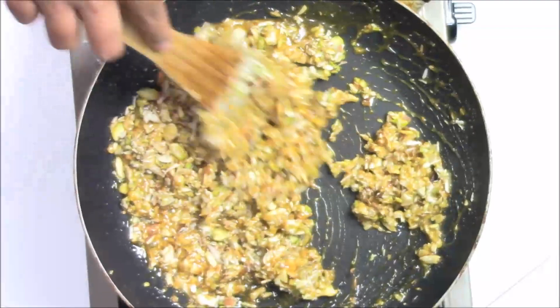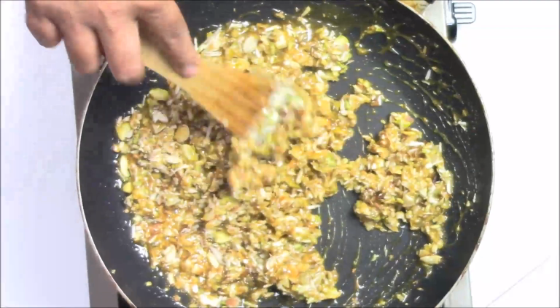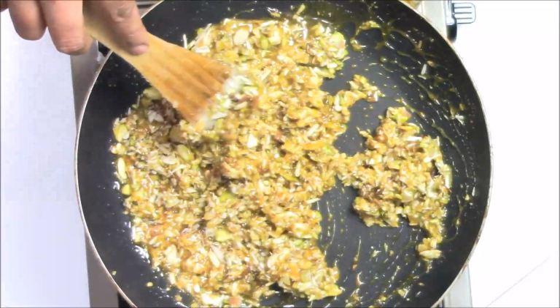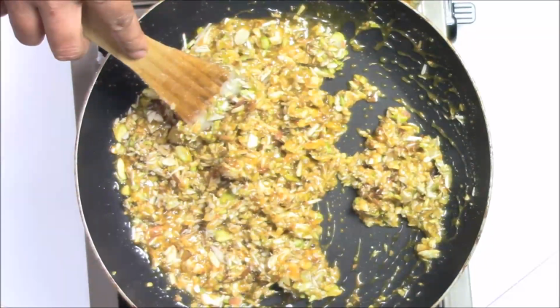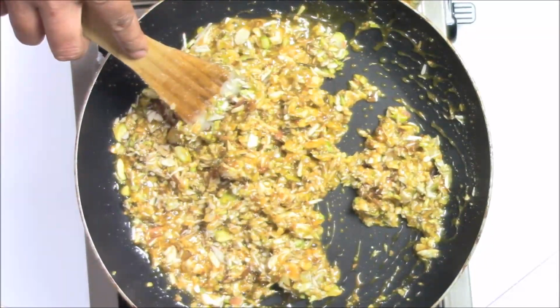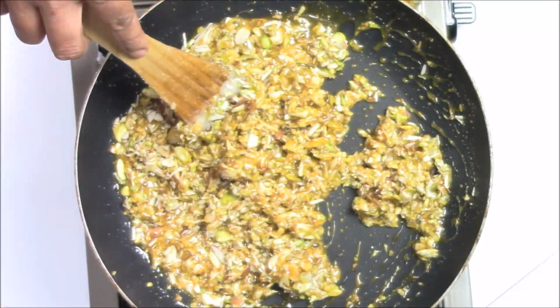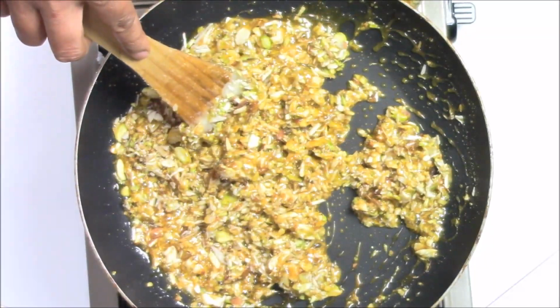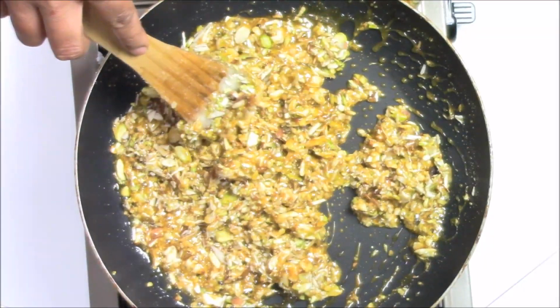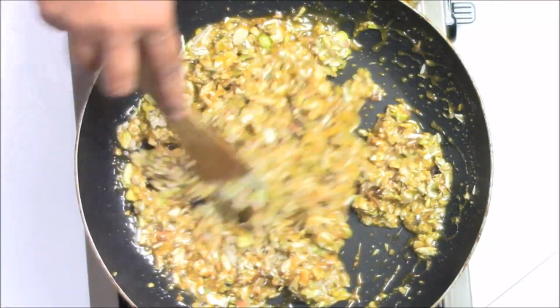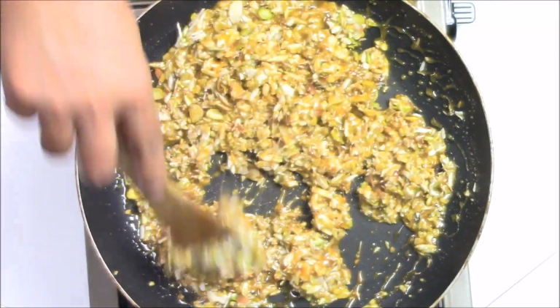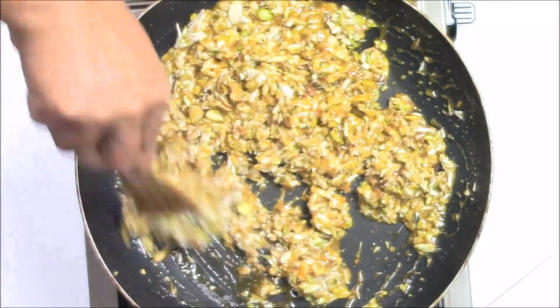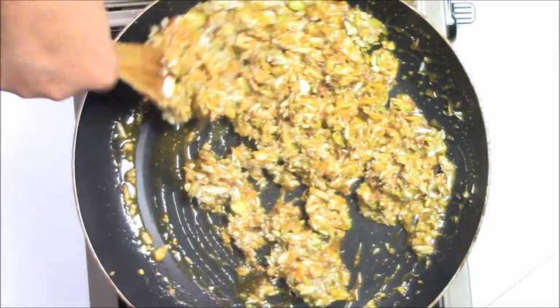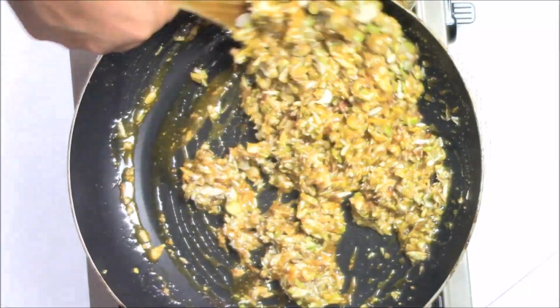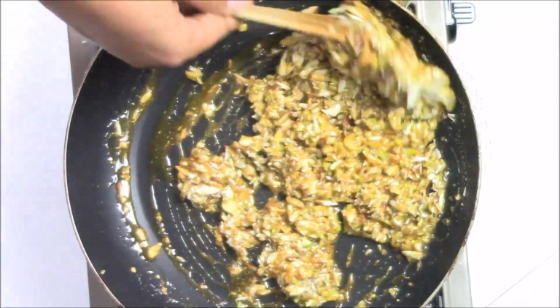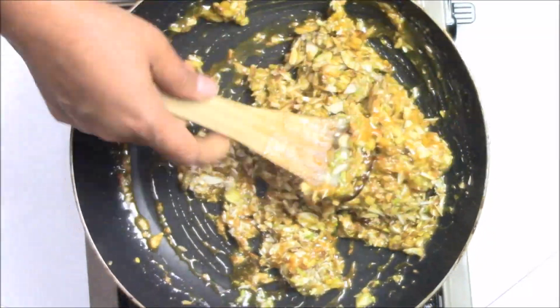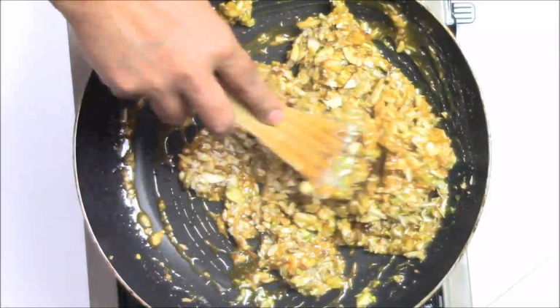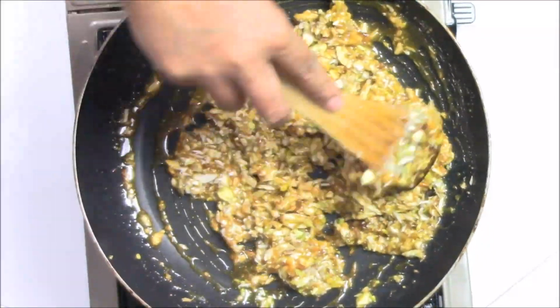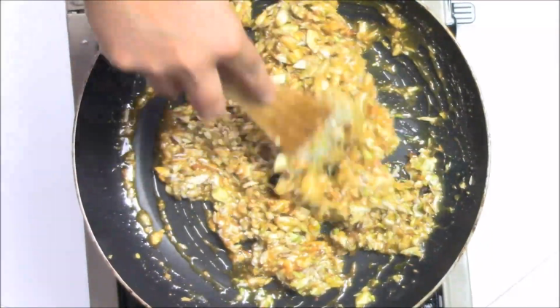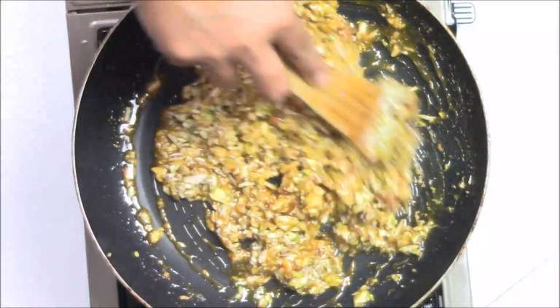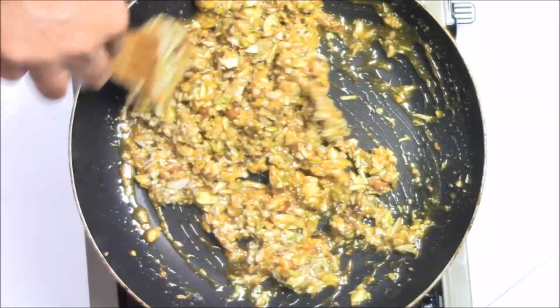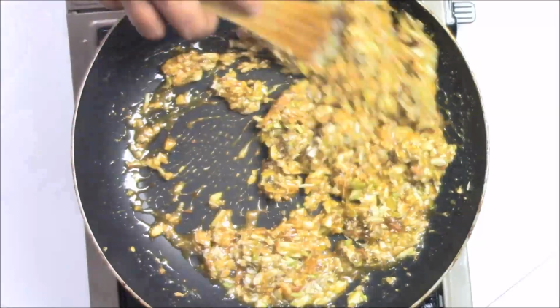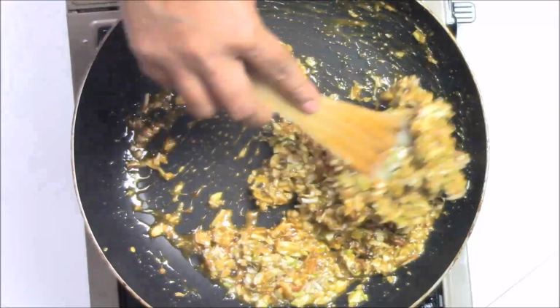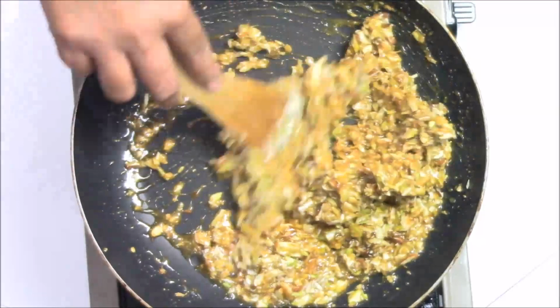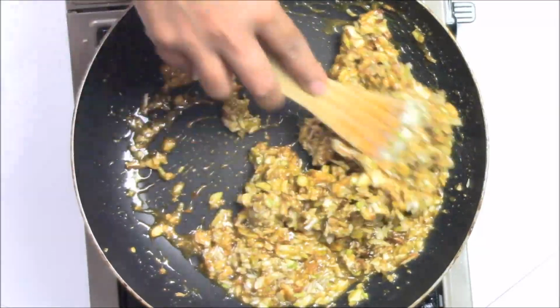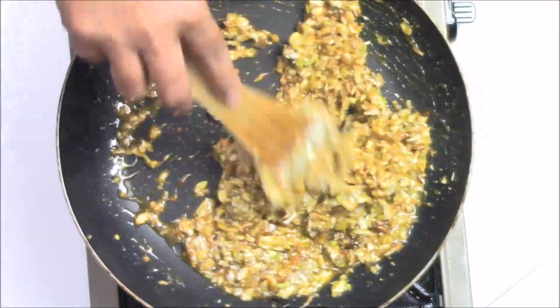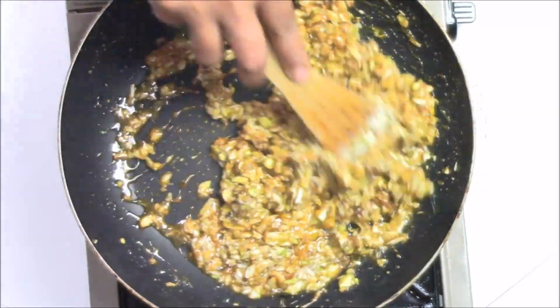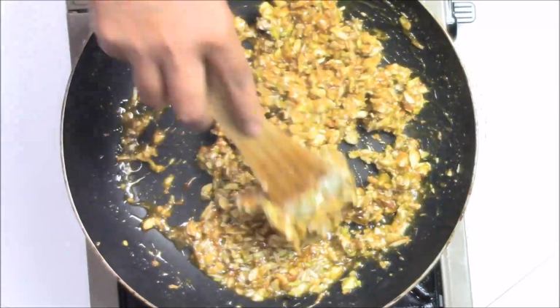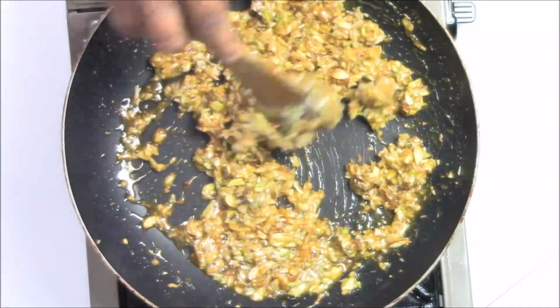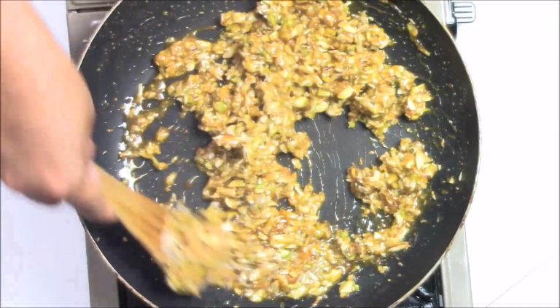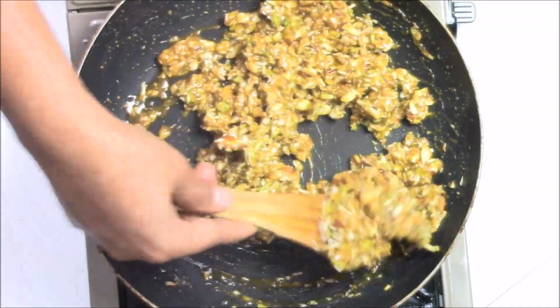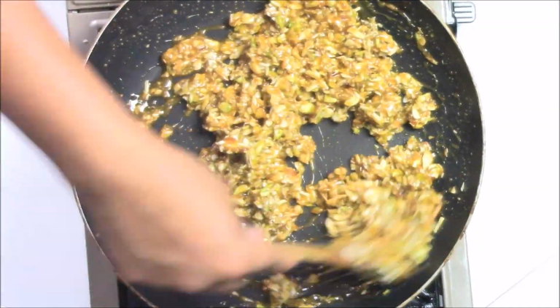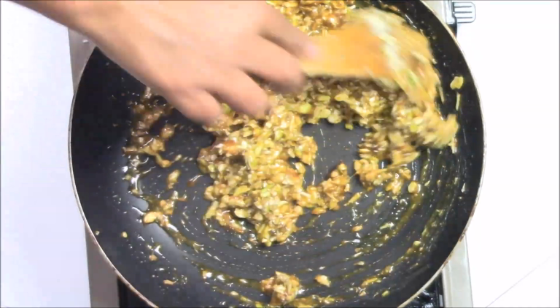Now I'm going to switch off my flame and I'm going to keep mixing until all the dry fruit is coated with the sugar syrup.